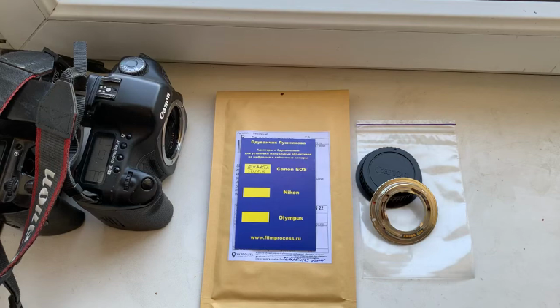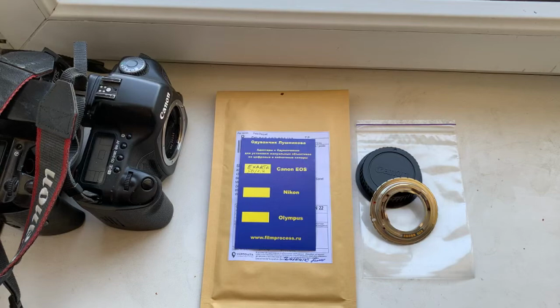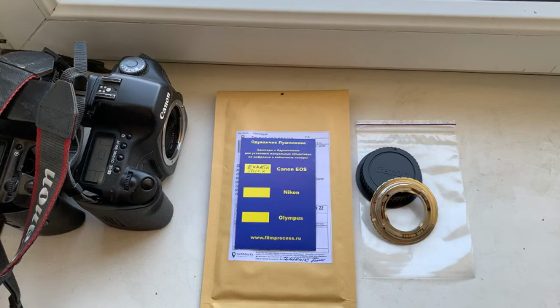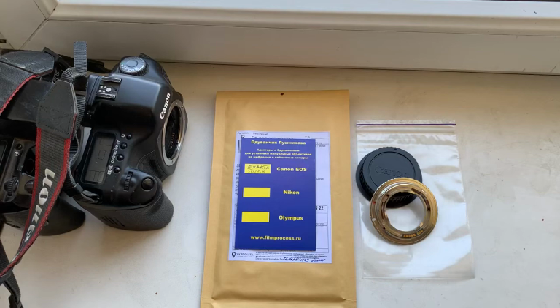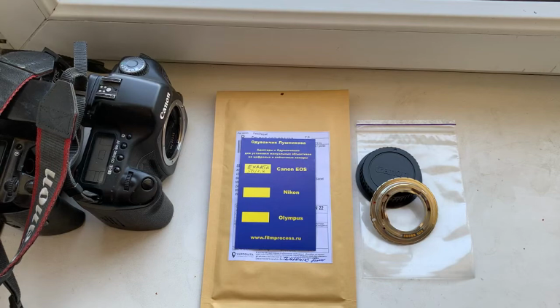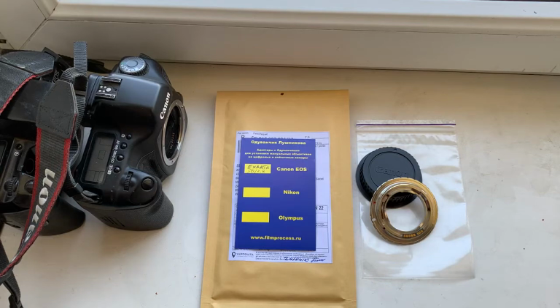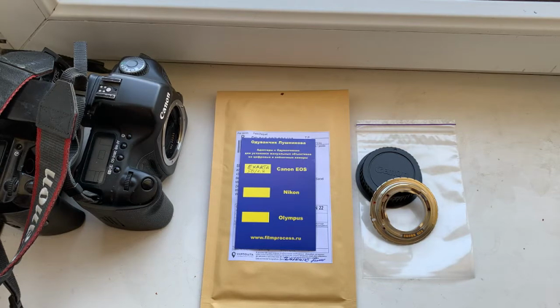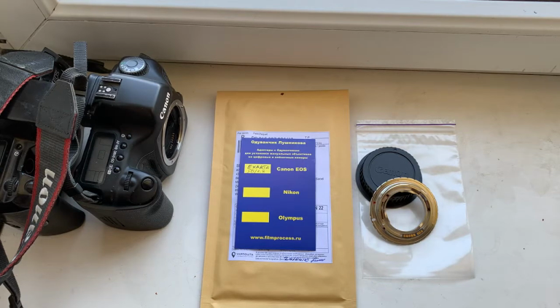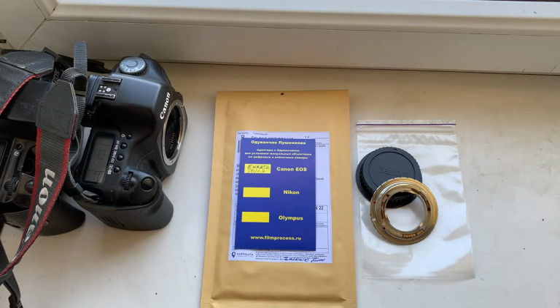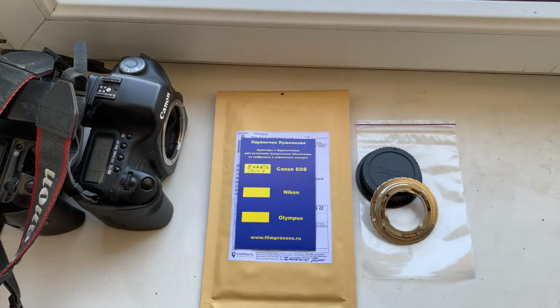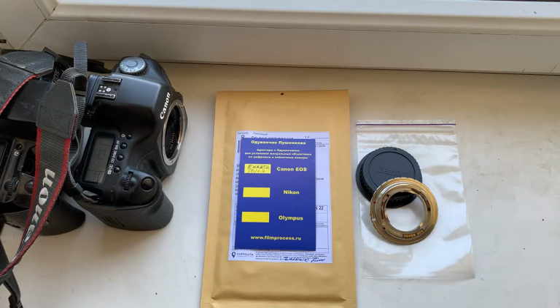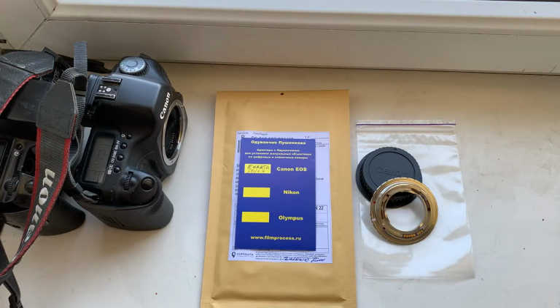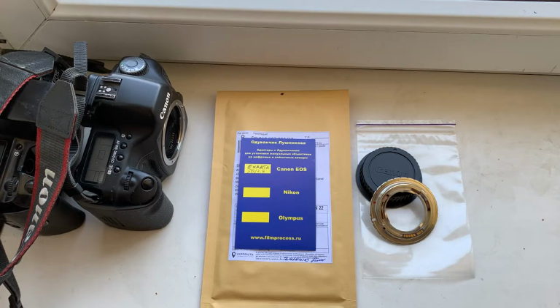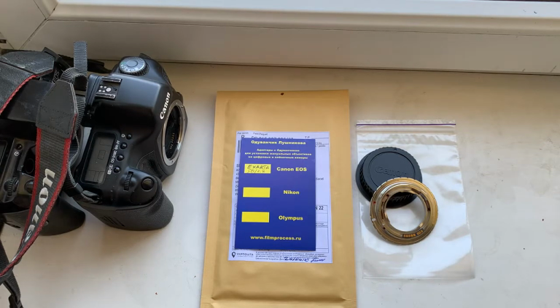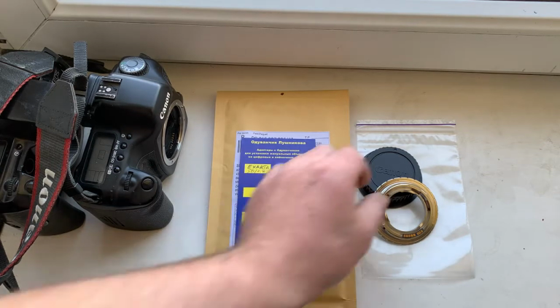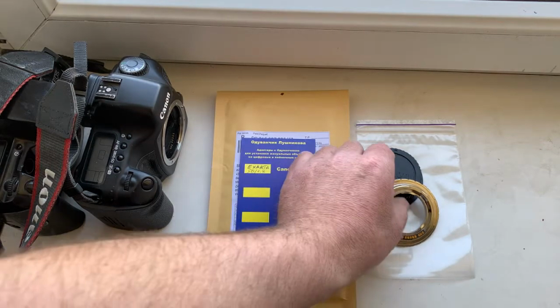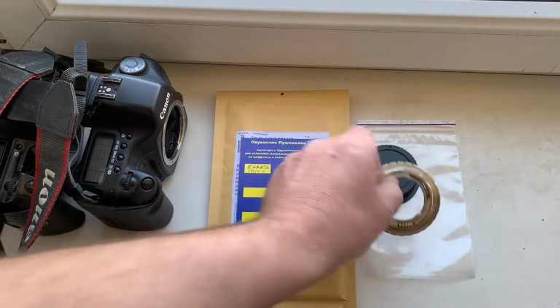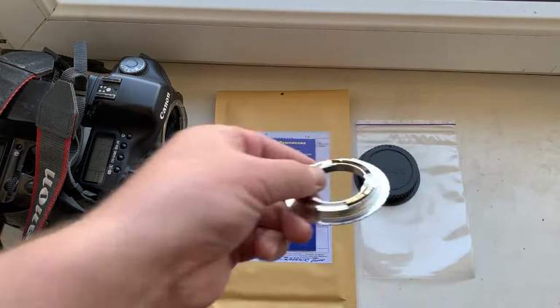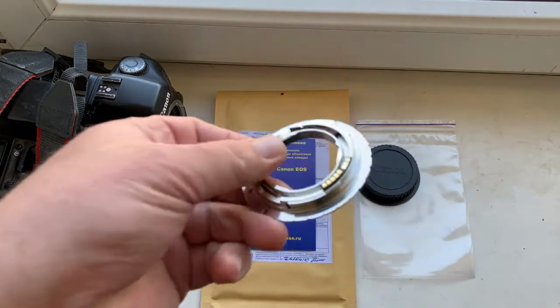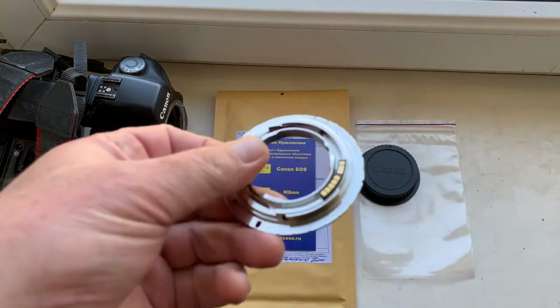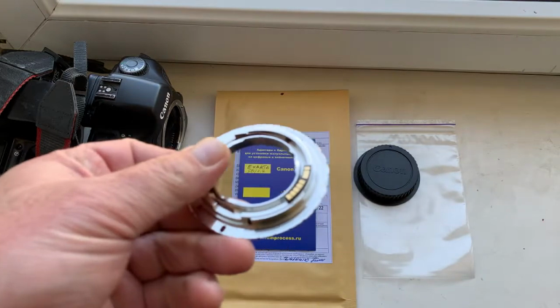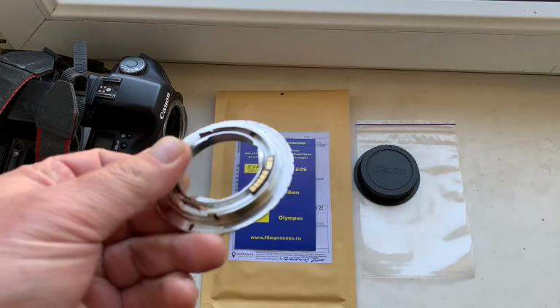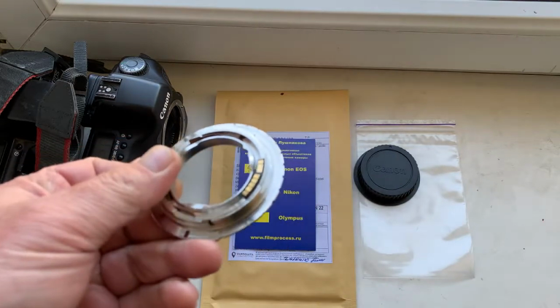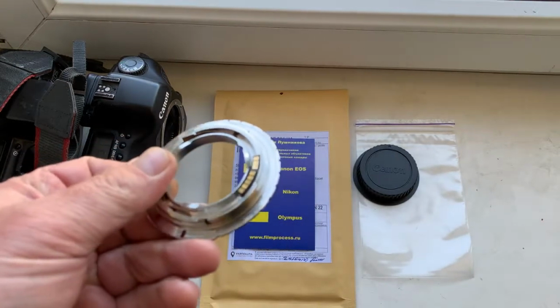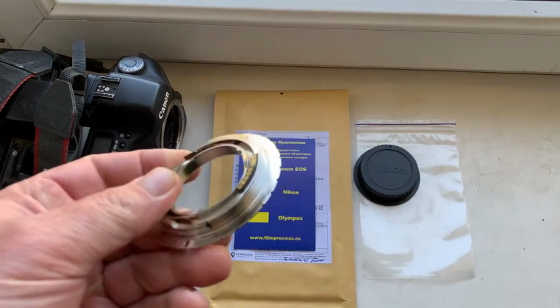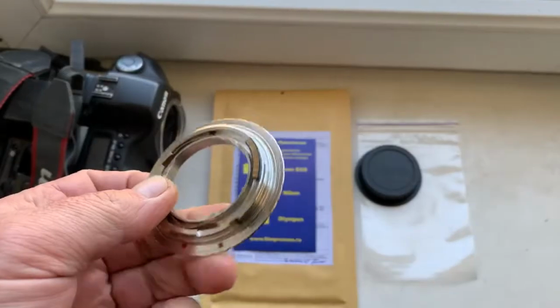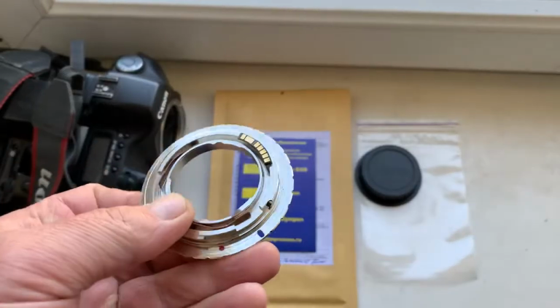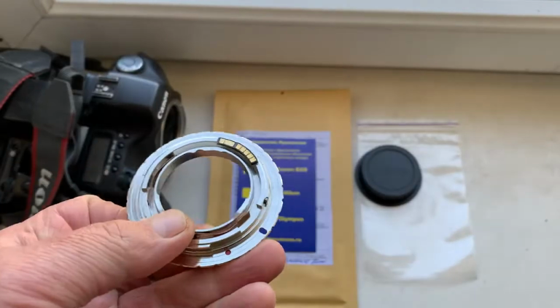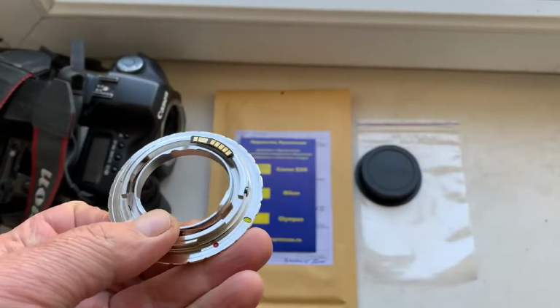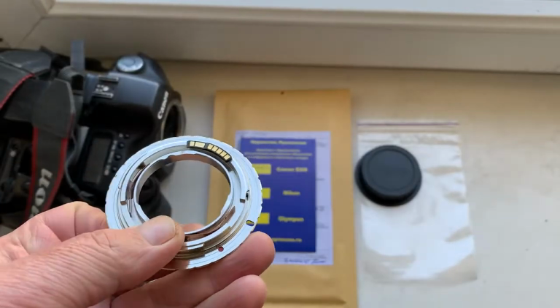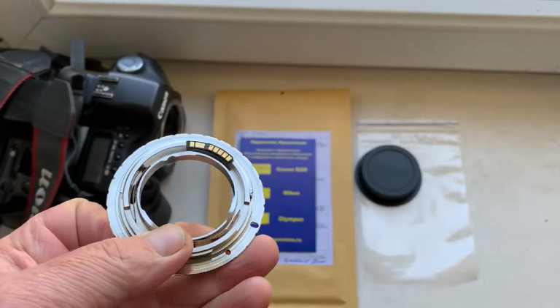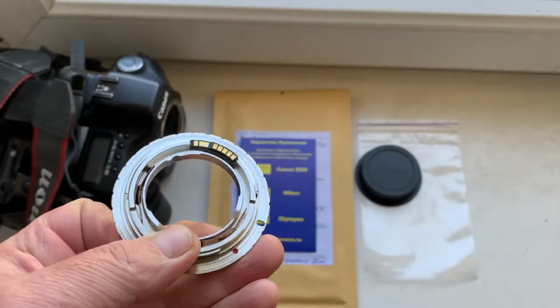Ciao Igor! This video is about your adapter. This is your adapter with programmable Dandelion chip.